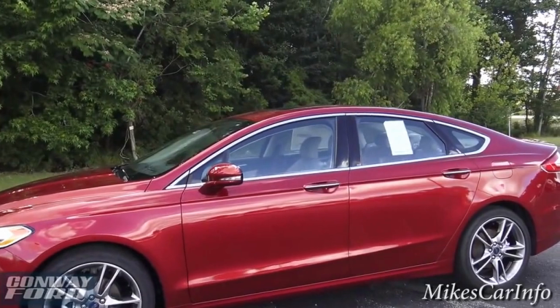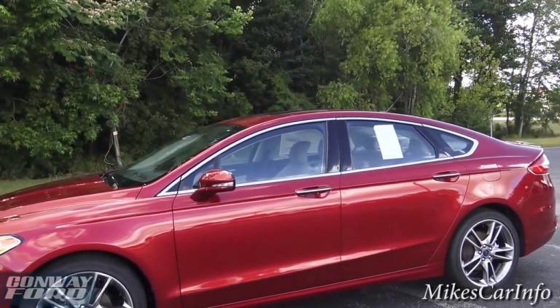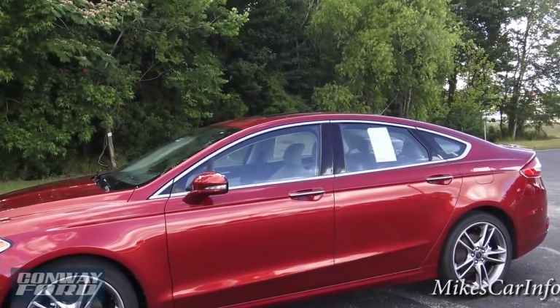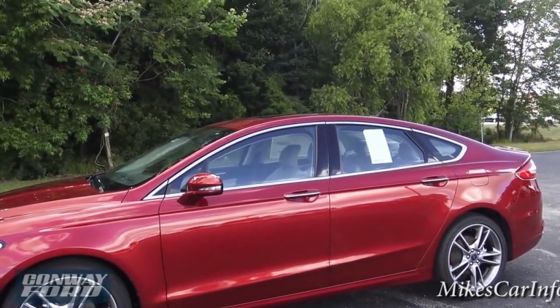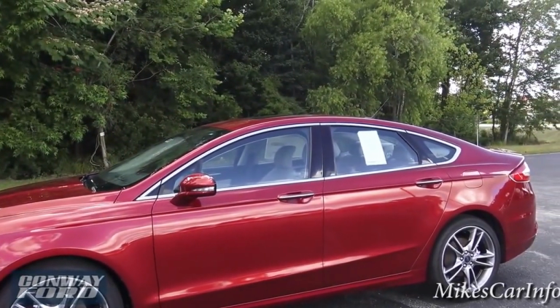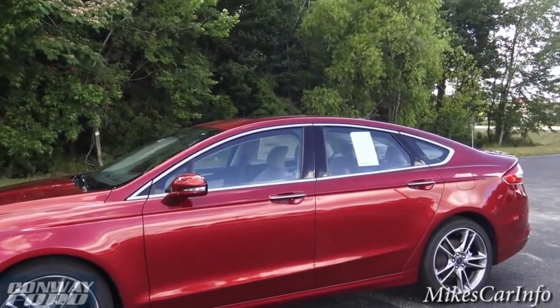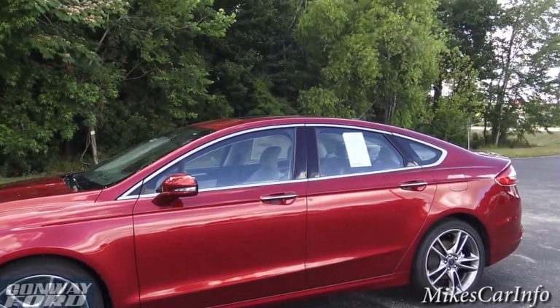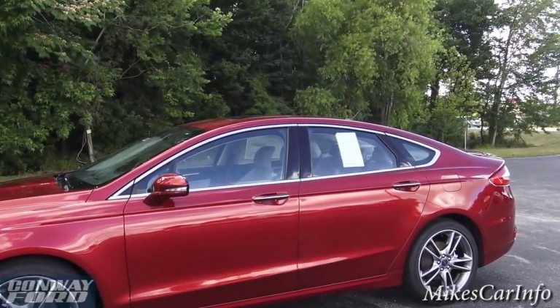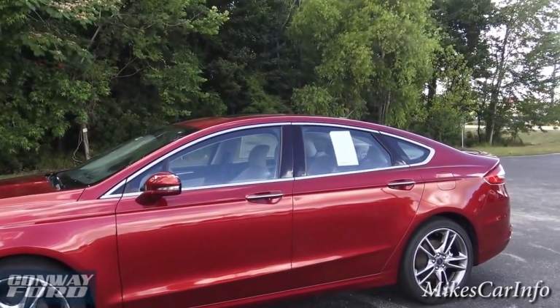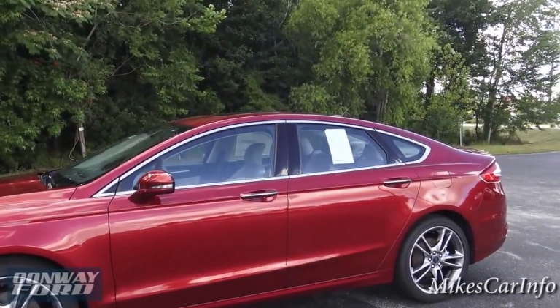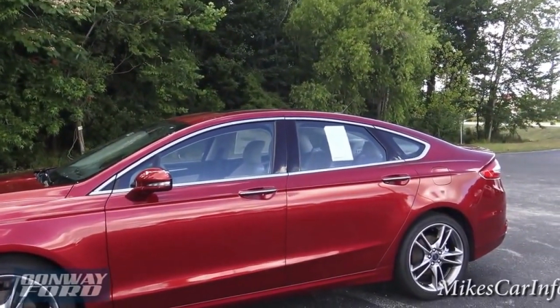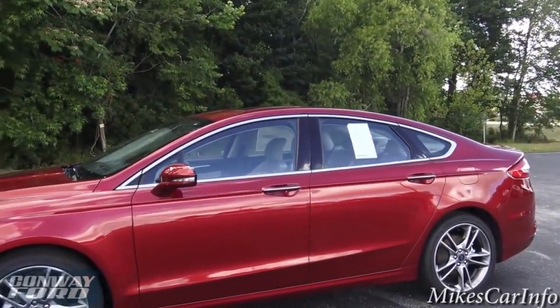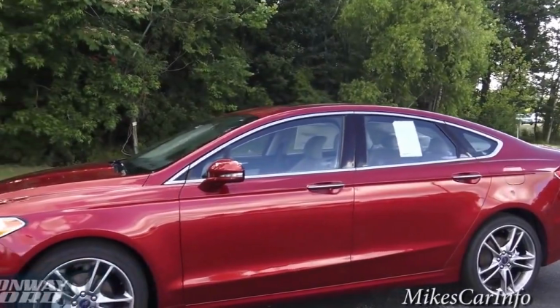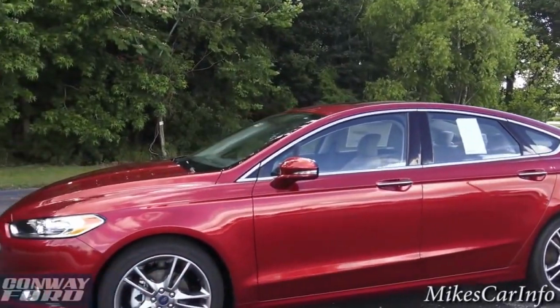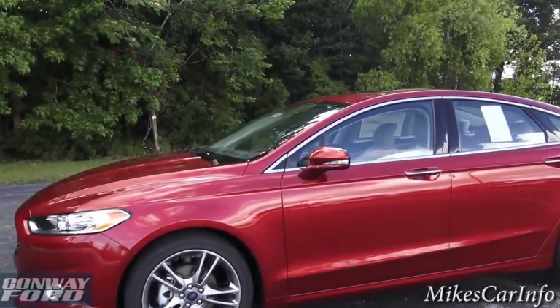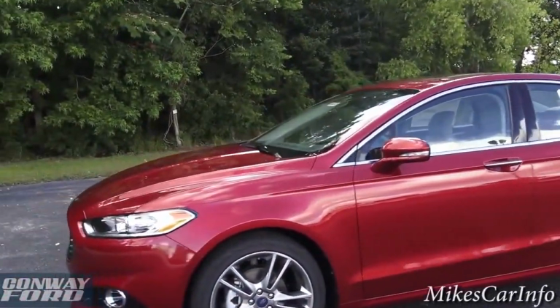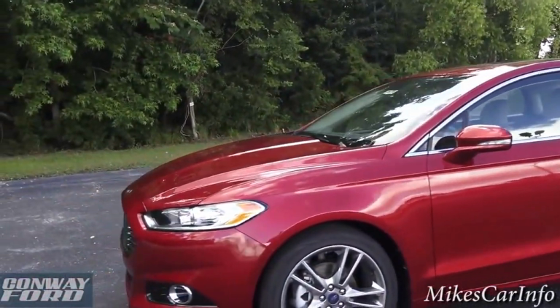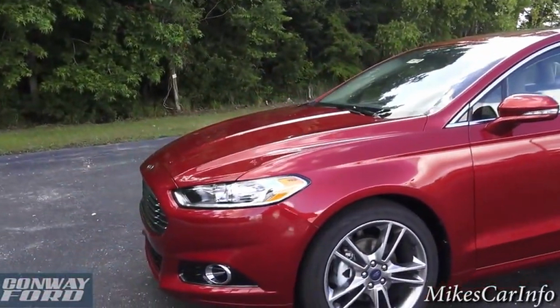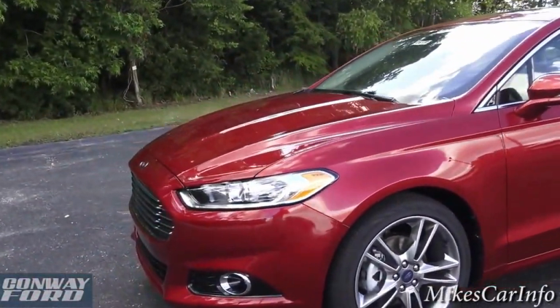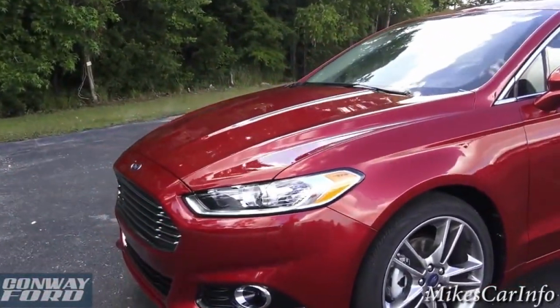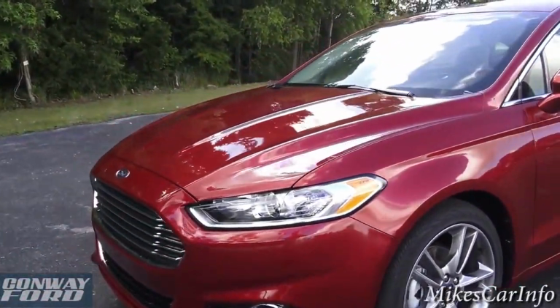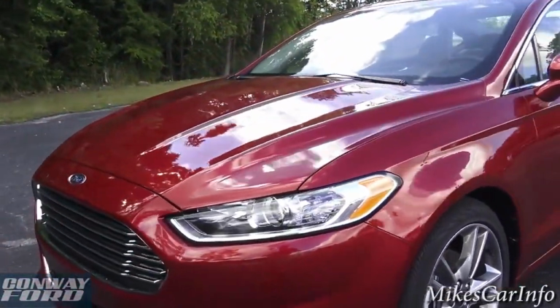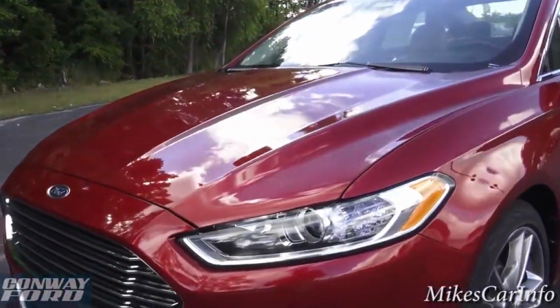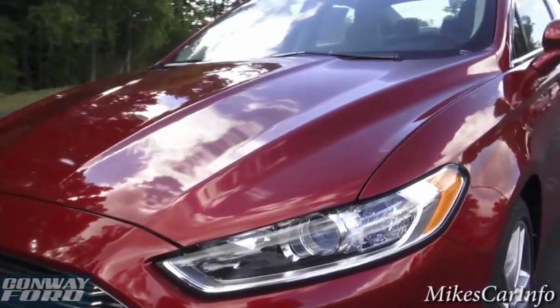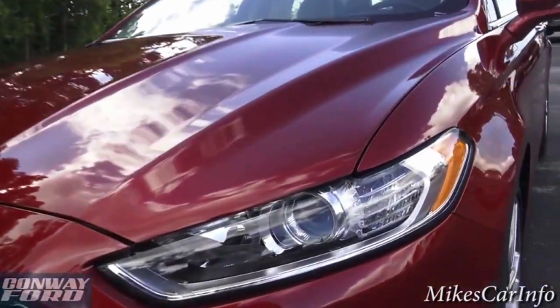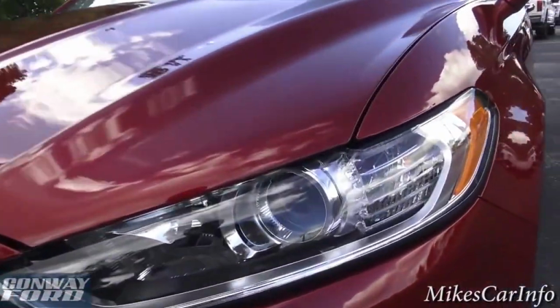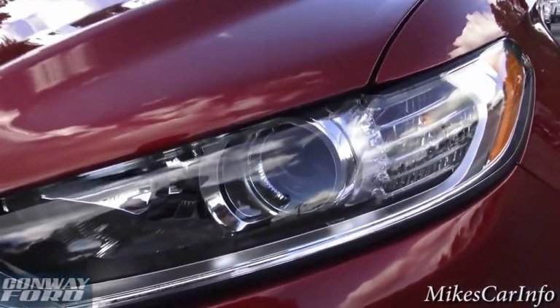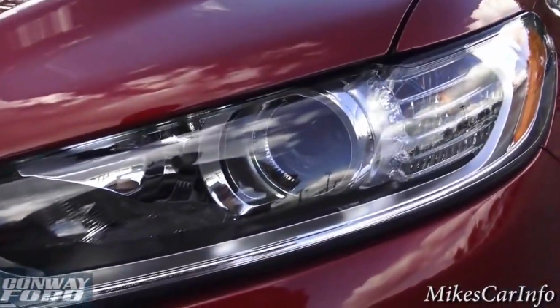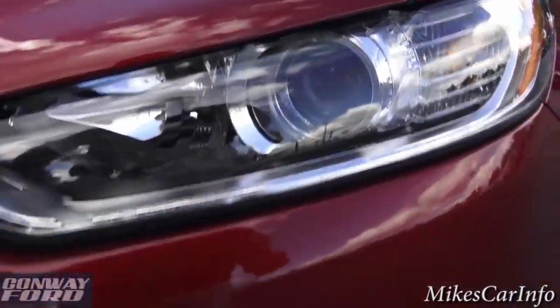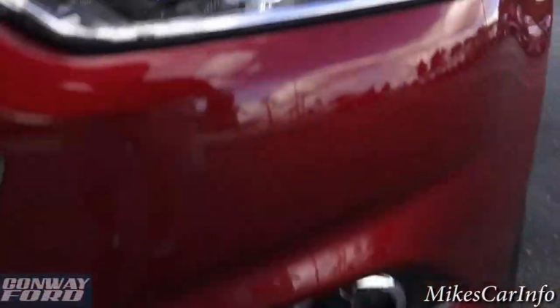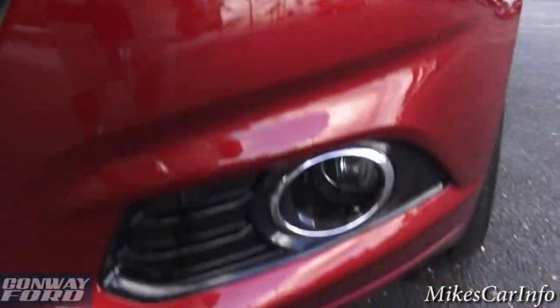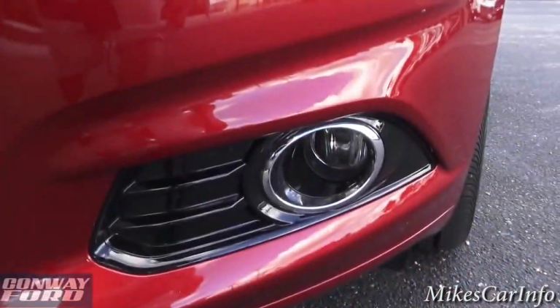It would really help out right now if you had some tinted windows — this thing would be awesome. Anyways, let's take a look here in the front: we've got the projector headlights and you also have fog lights.